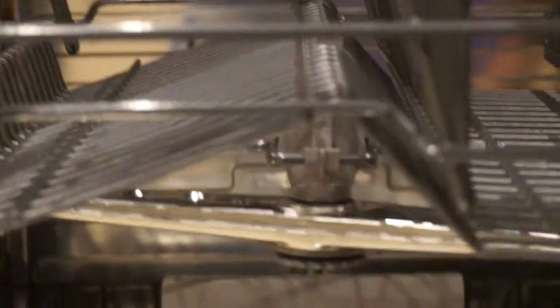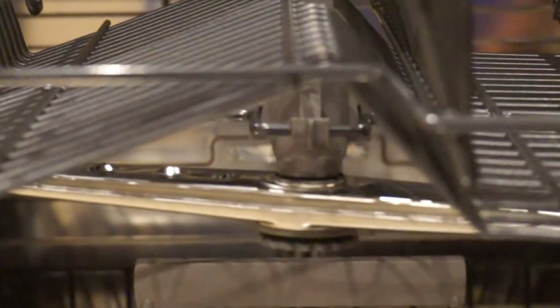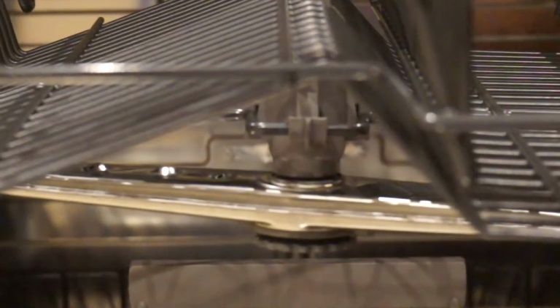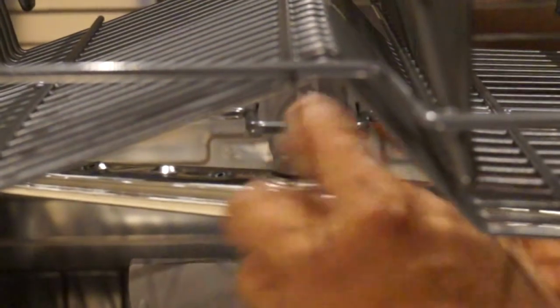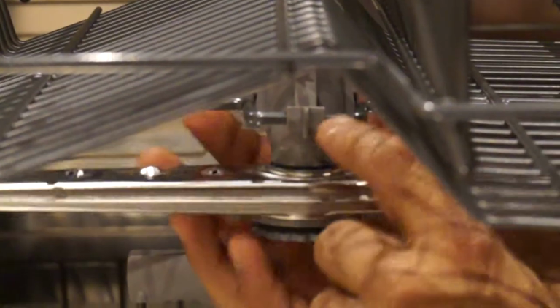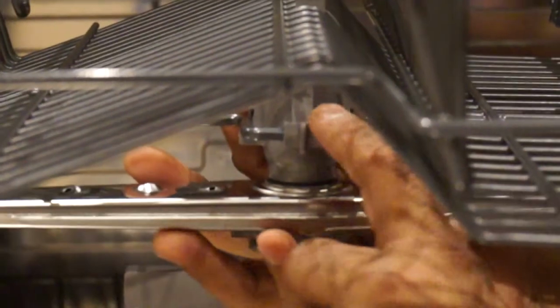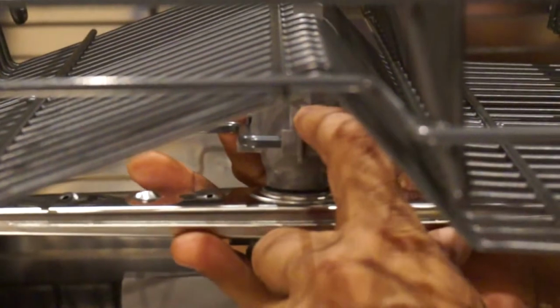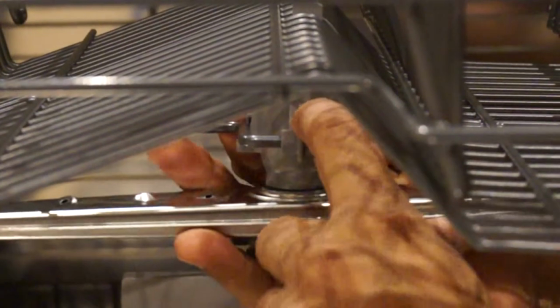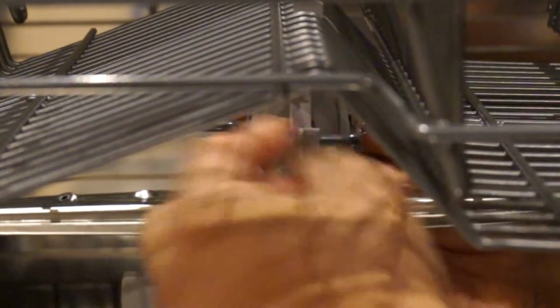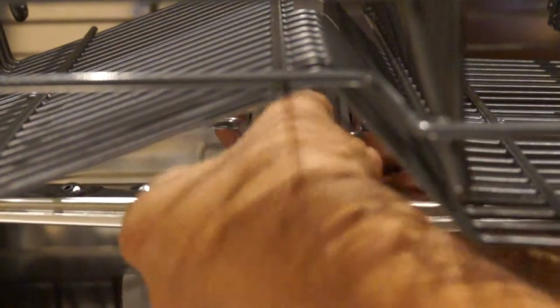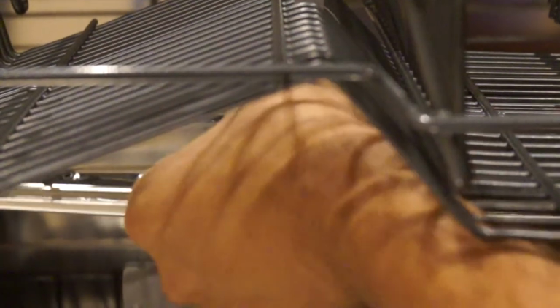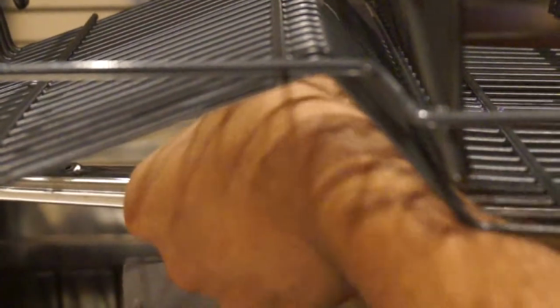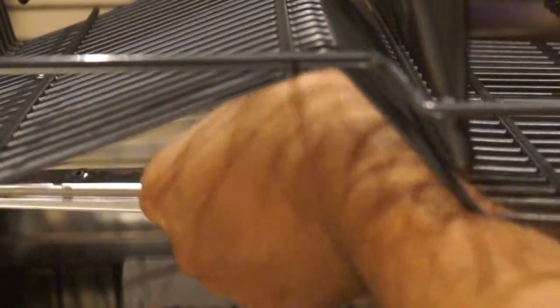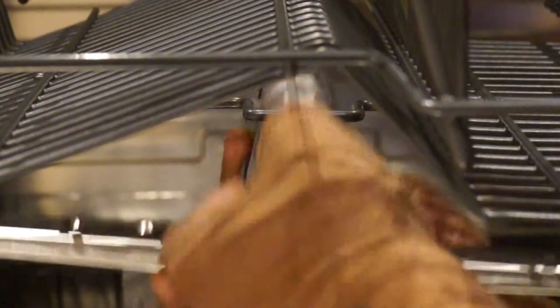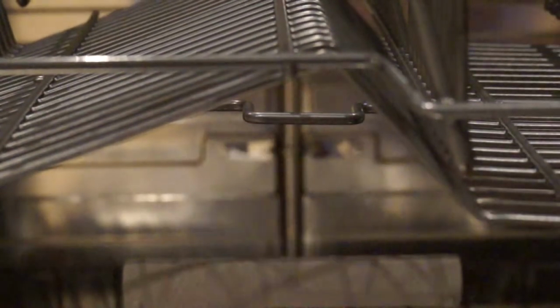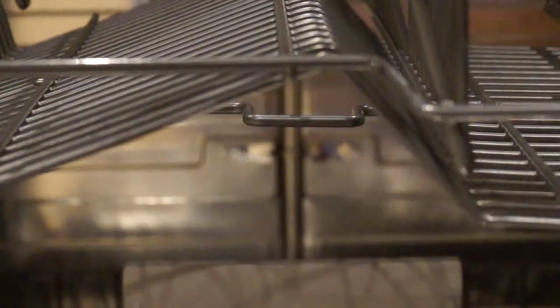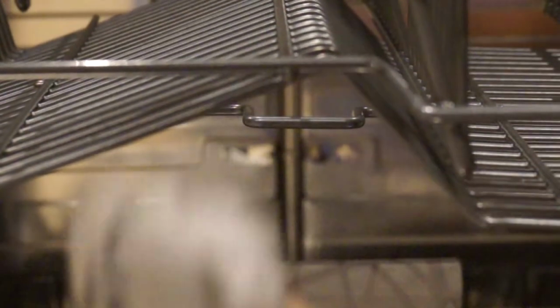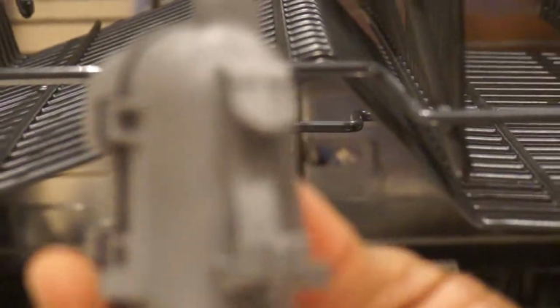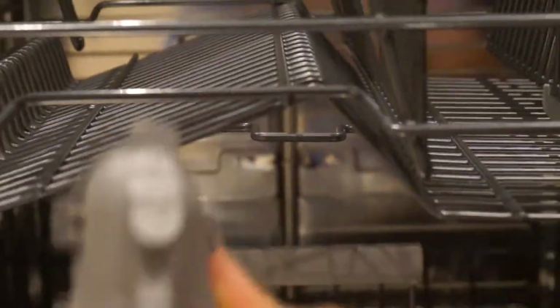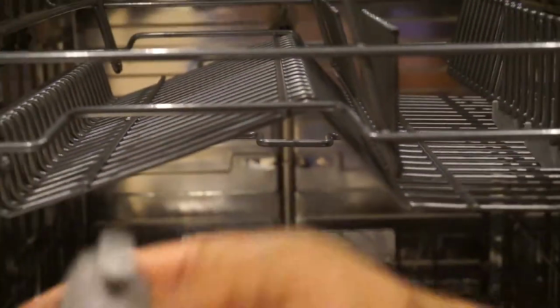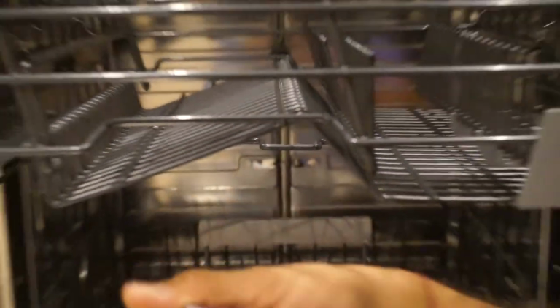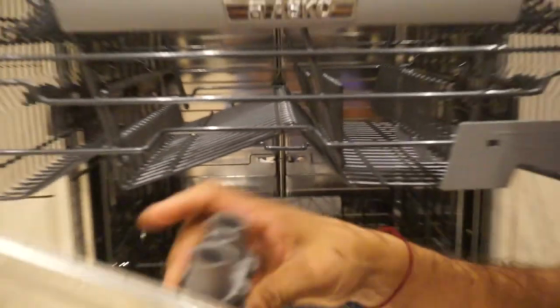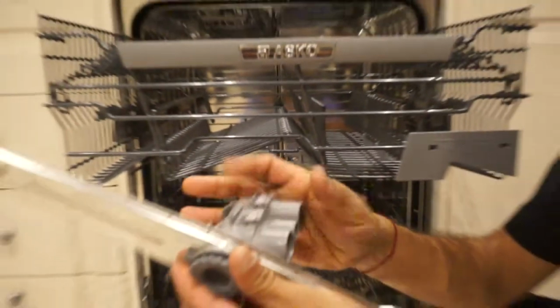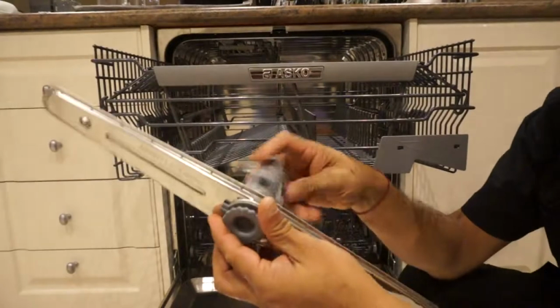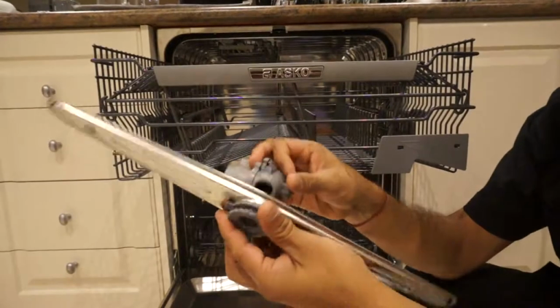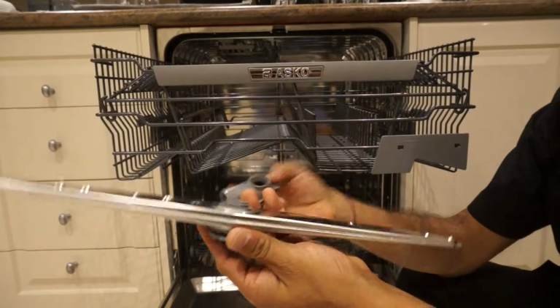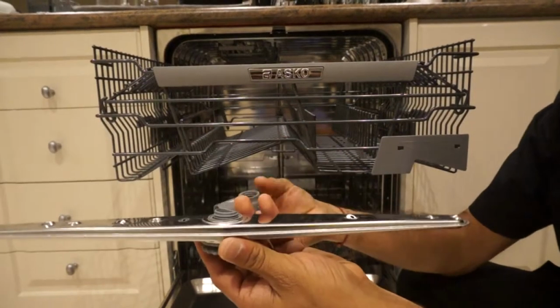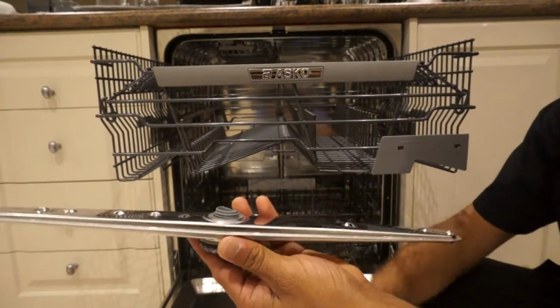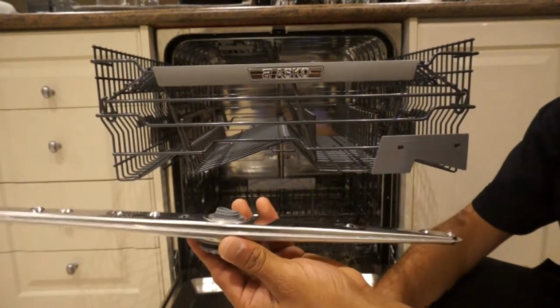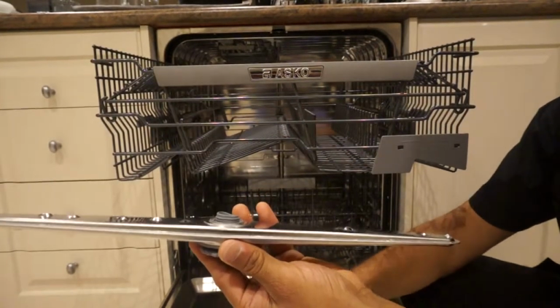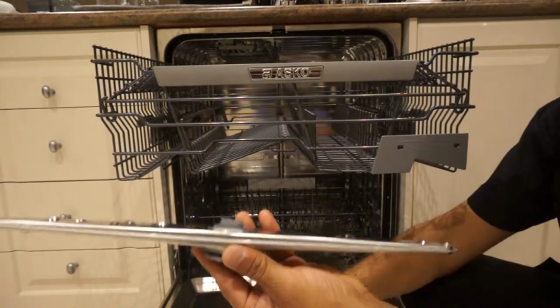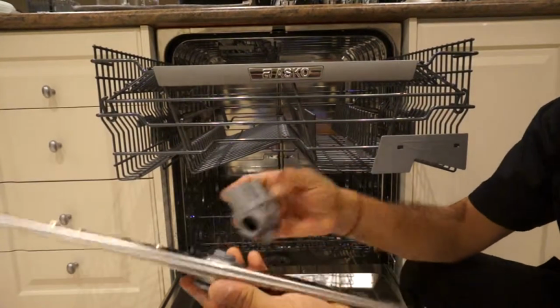Press on the latch on your top spray arm bearing — it comes out easily. Then unscrew it anti-clockwise.